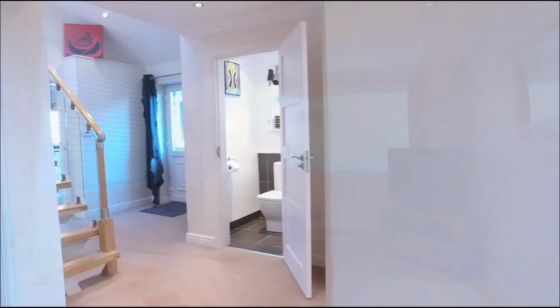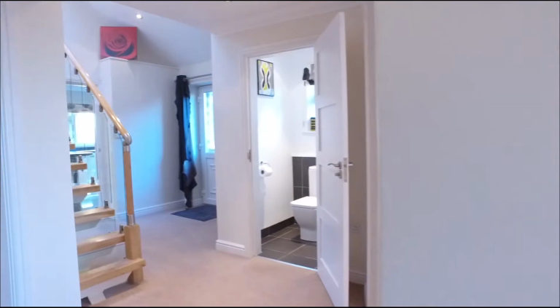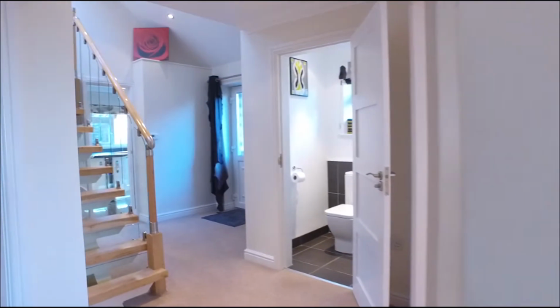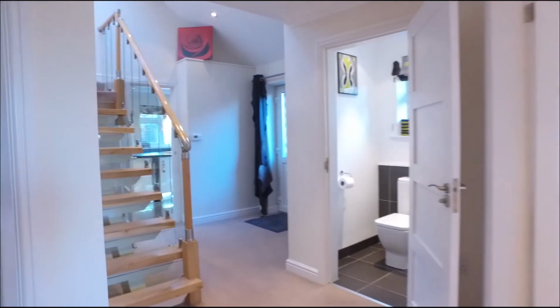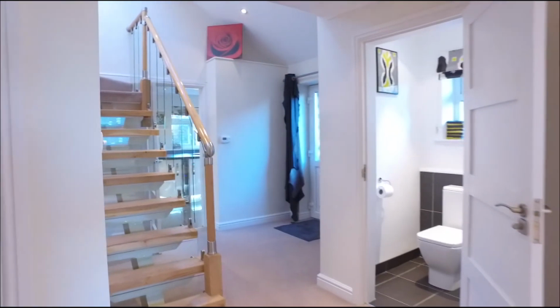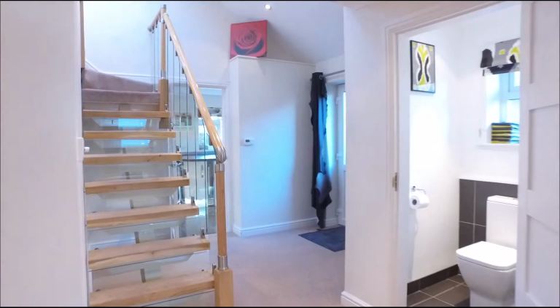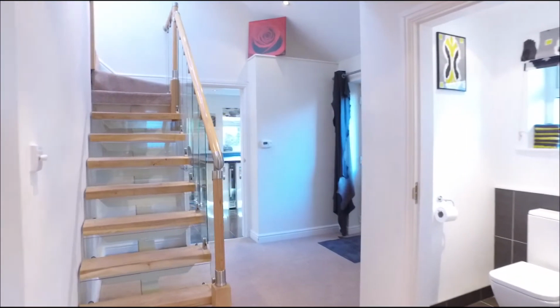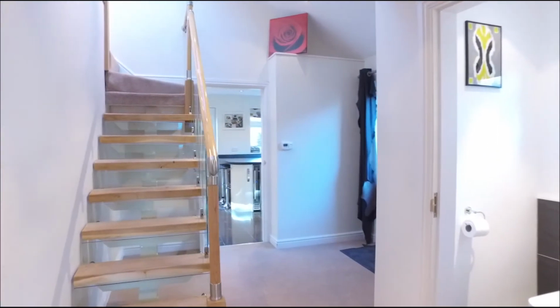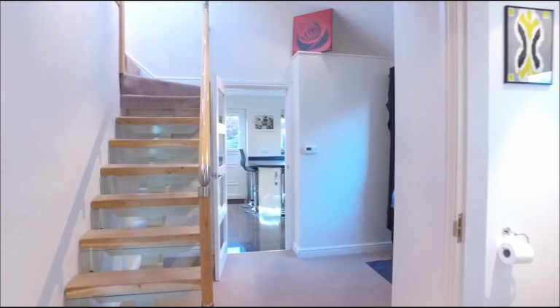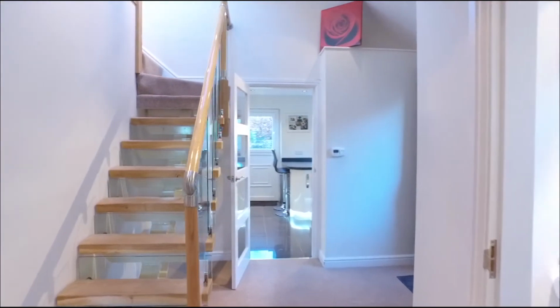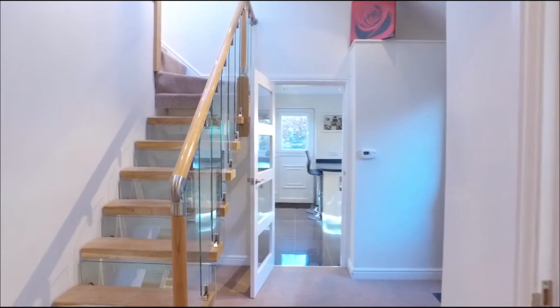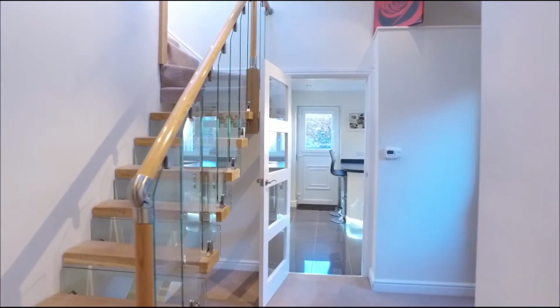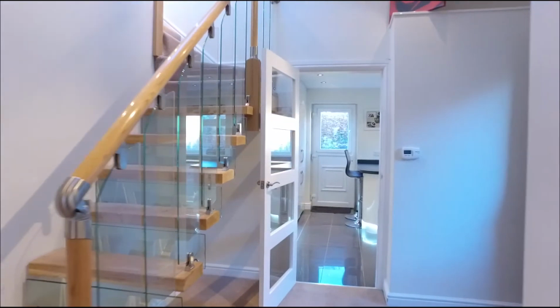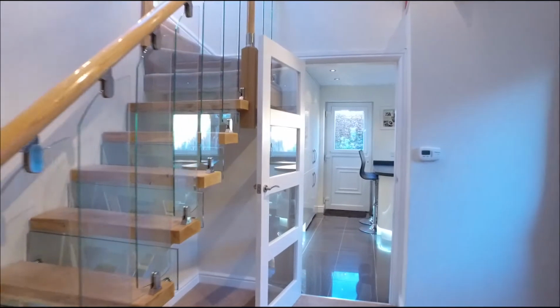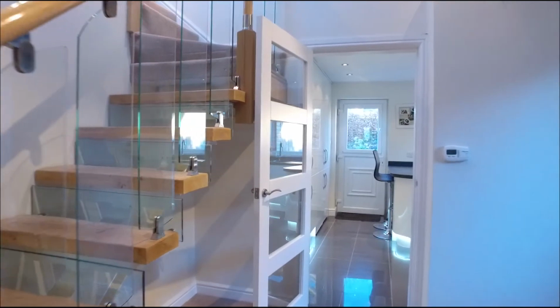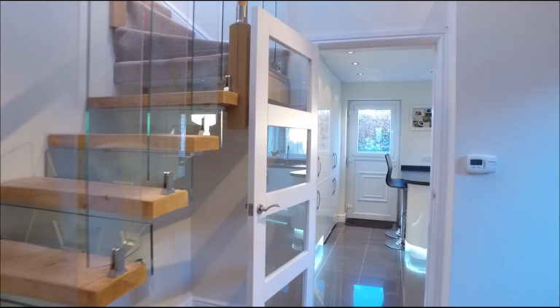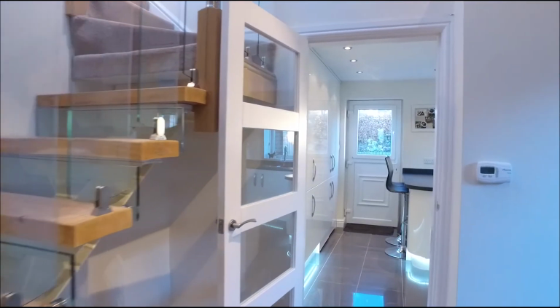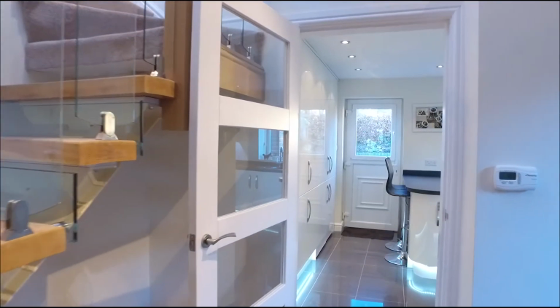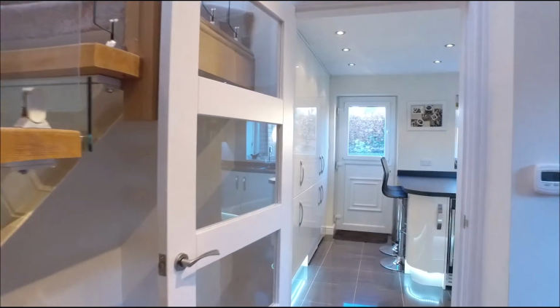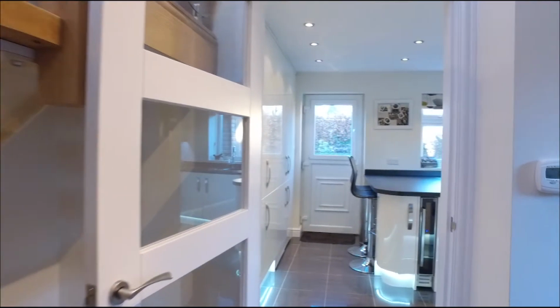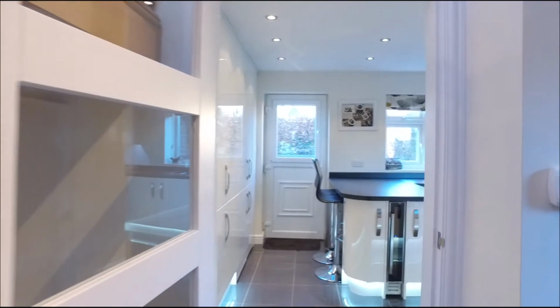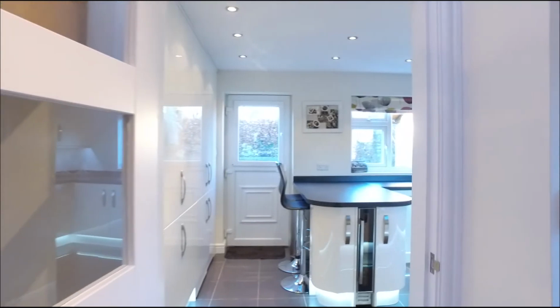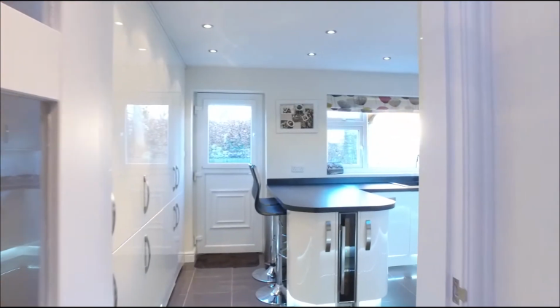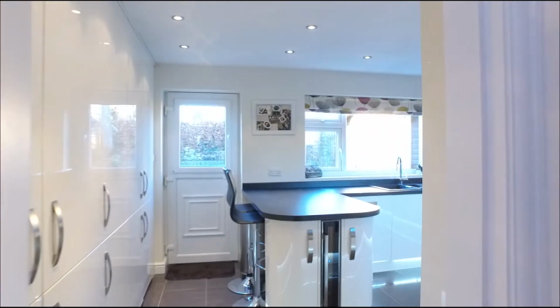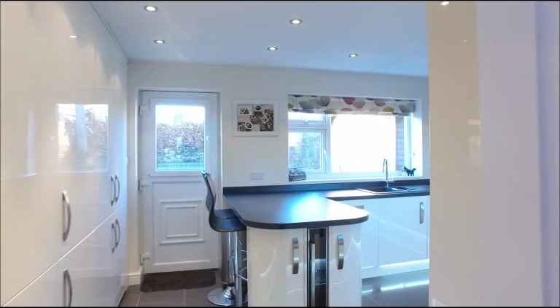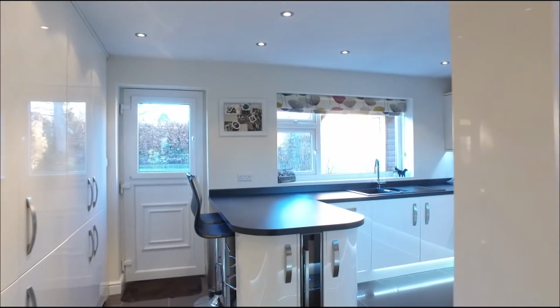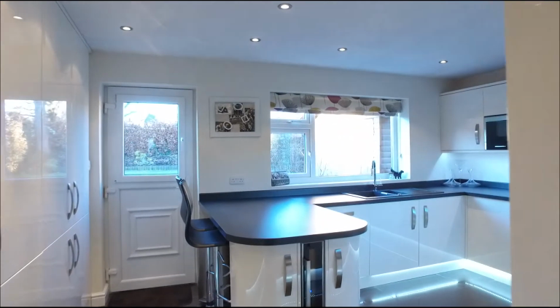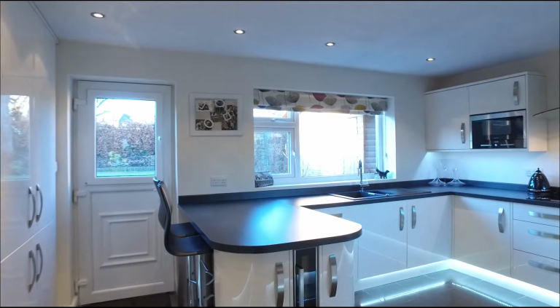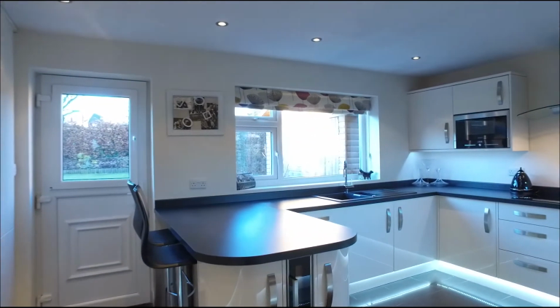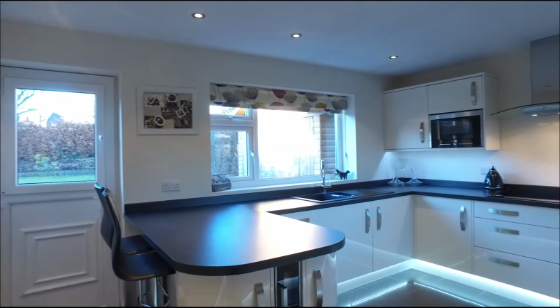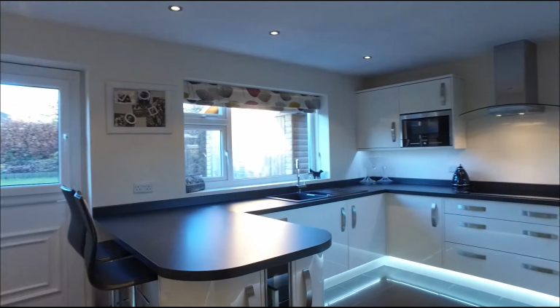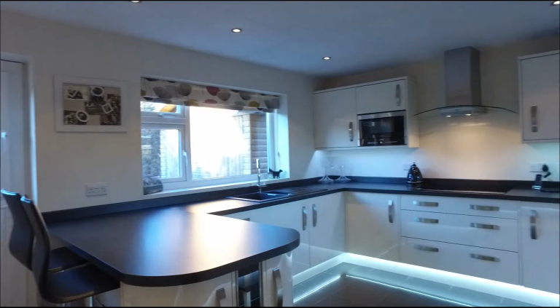Leading through the entrance hall you are greeted by a stunning hallway with a custom made Richard Burbridge staircase with solid oak and glass. The kitchen is a stunning feature — modern in style with gloss units, breakfast bar, integrated LED lighting and appliances.